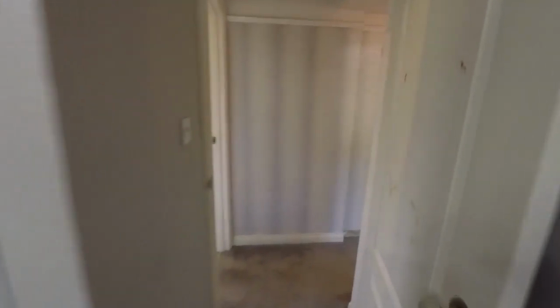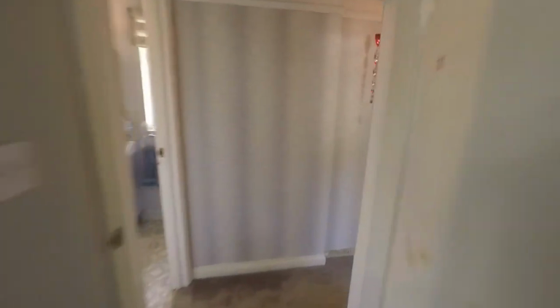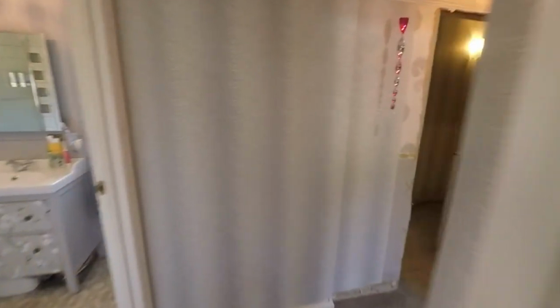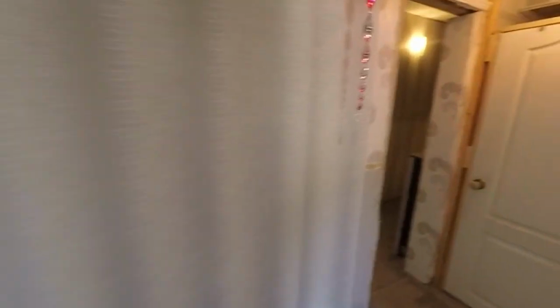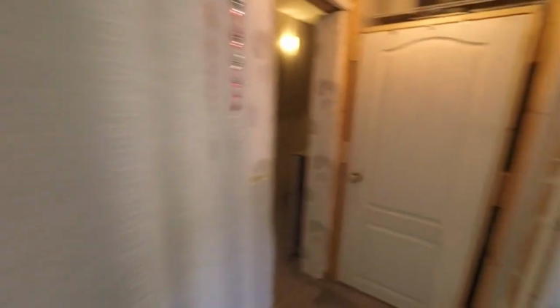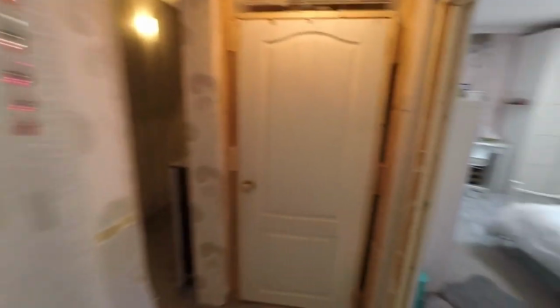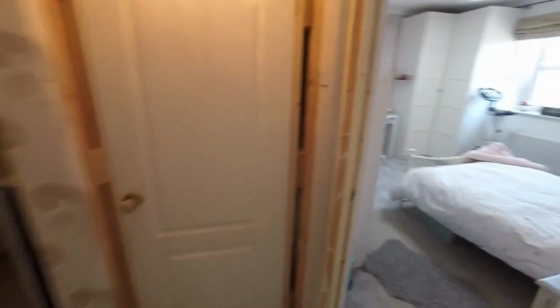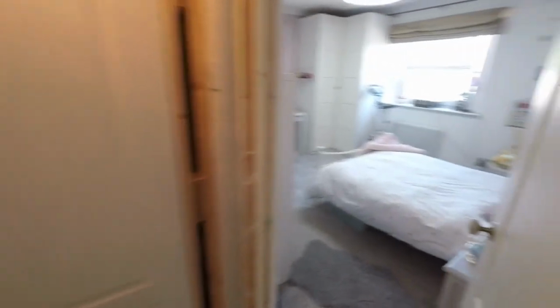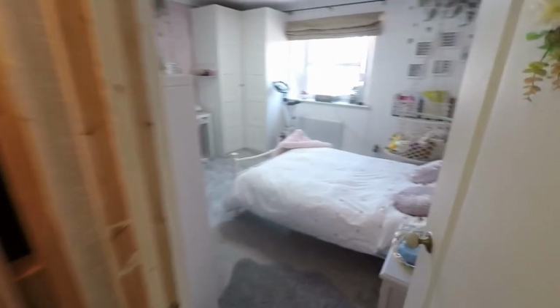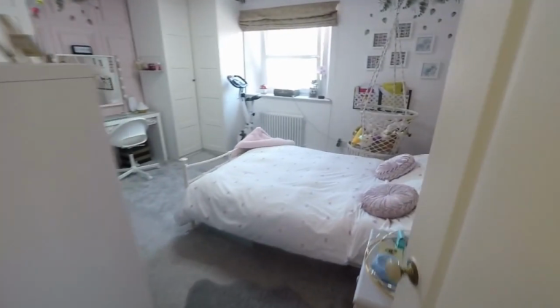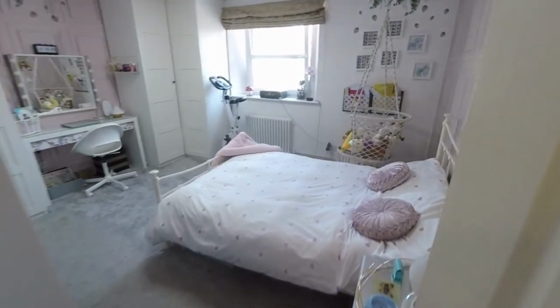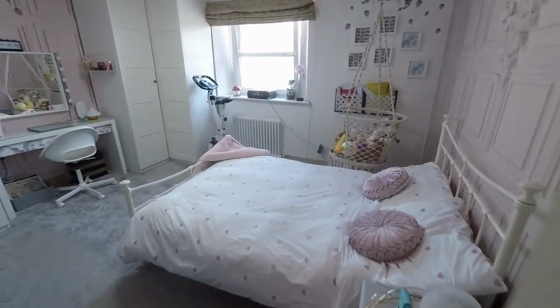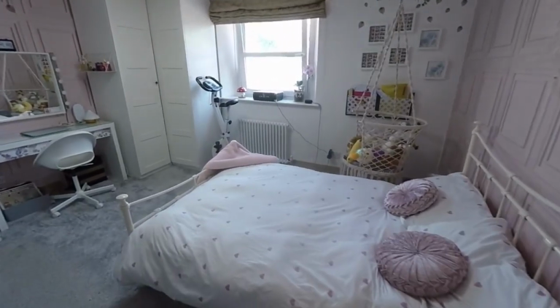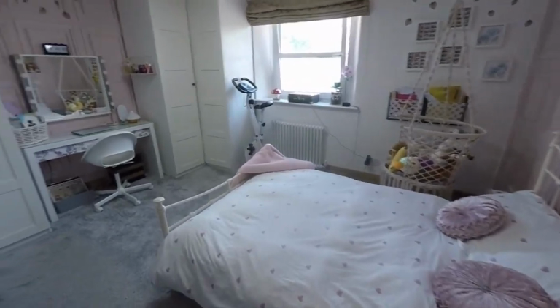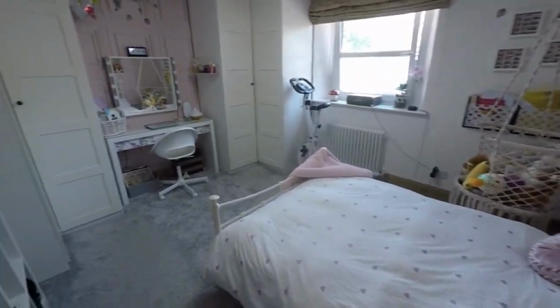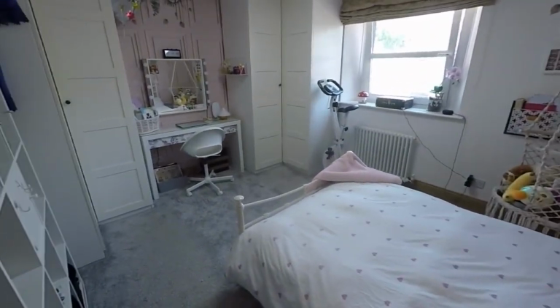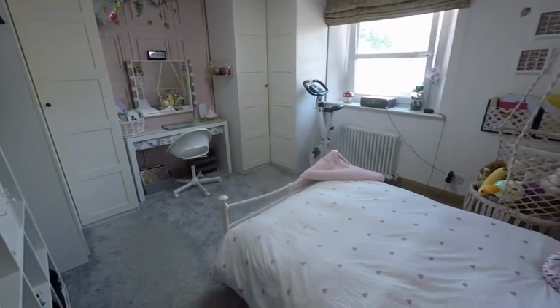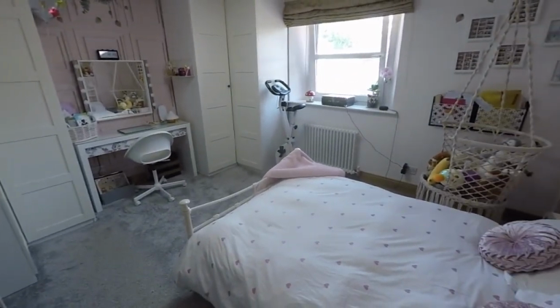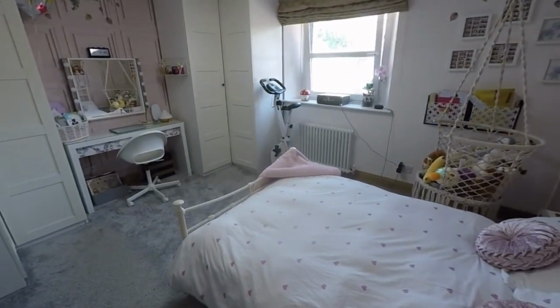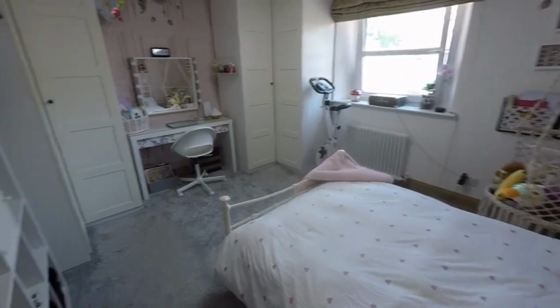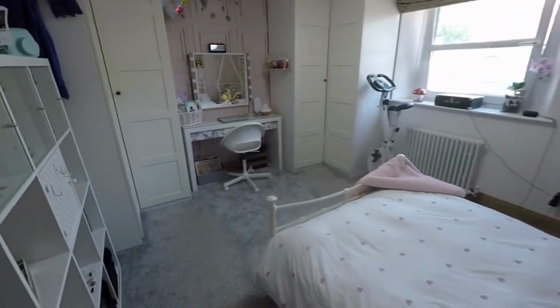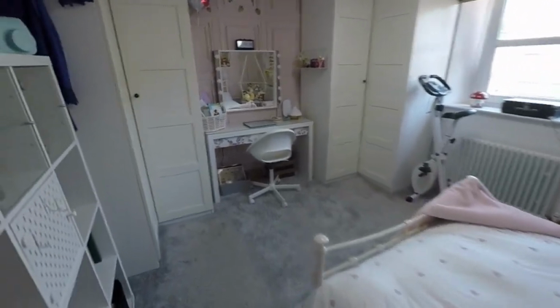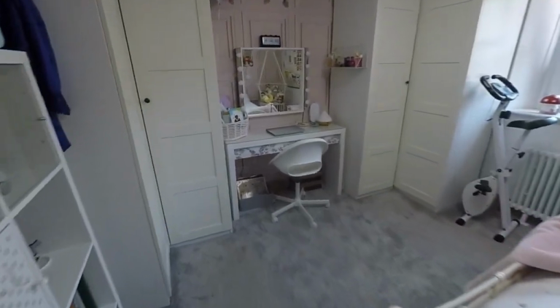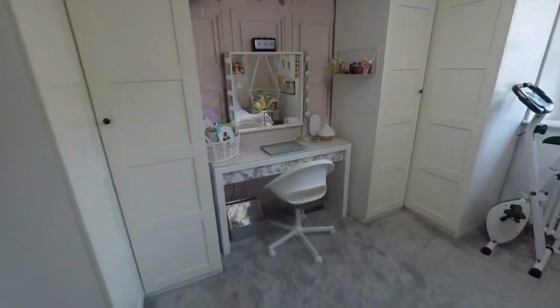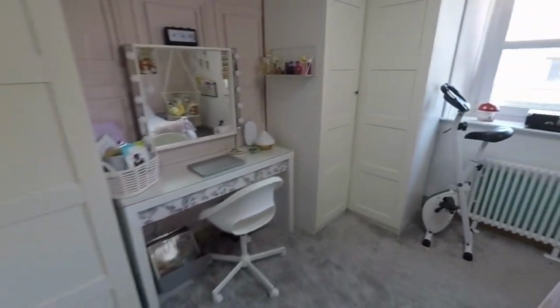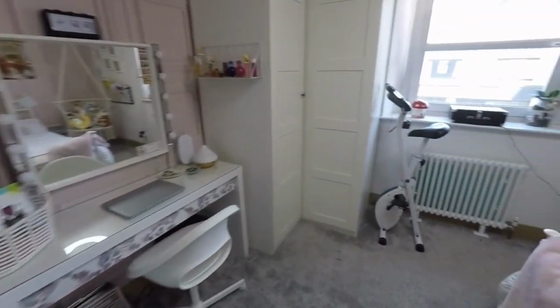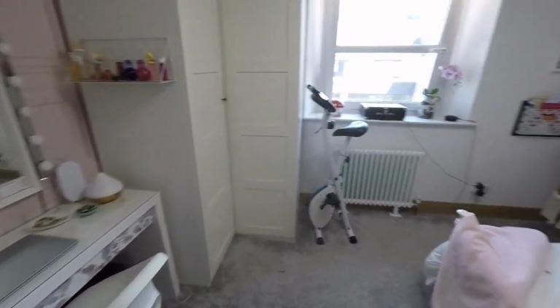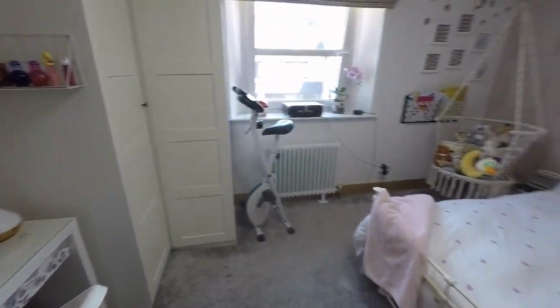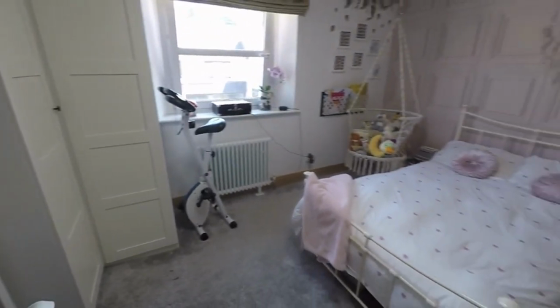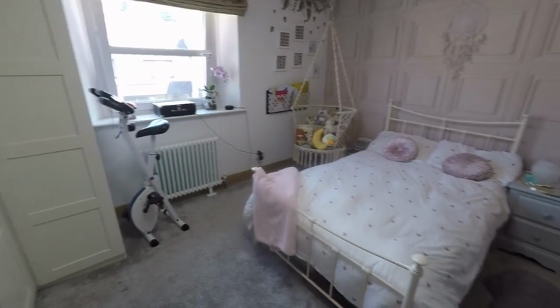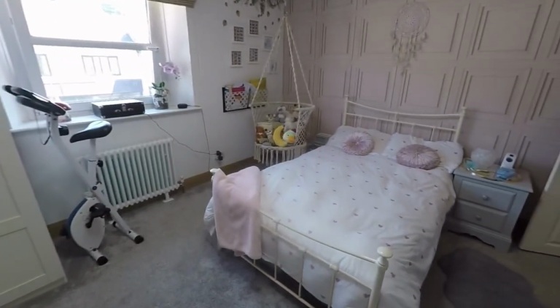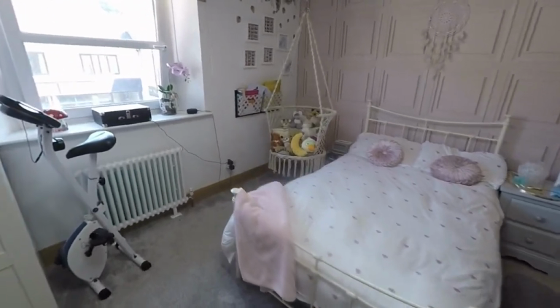And then we have bedroom number two. This is actually the biggest bedroom in terms of floor space, so you could use this as a master if you didn't want the en suite. It's a large double overlooking the front of the property.